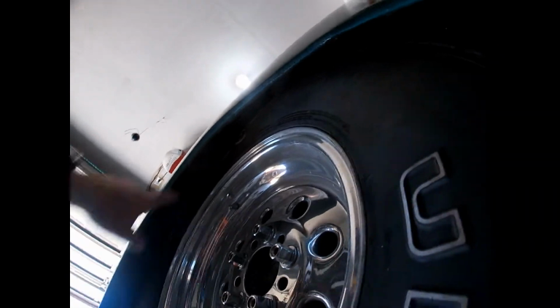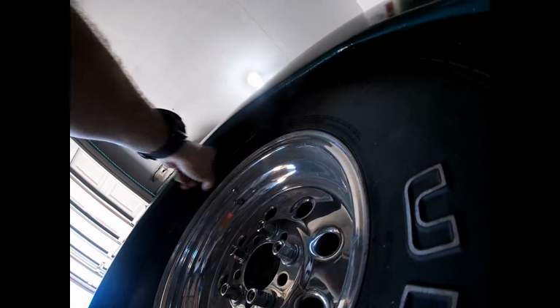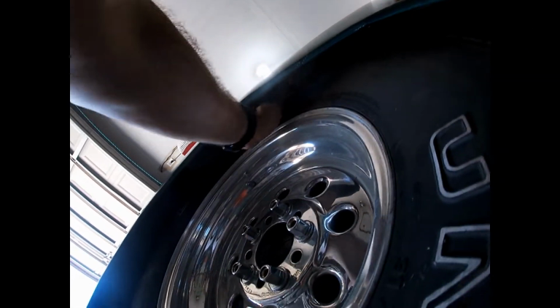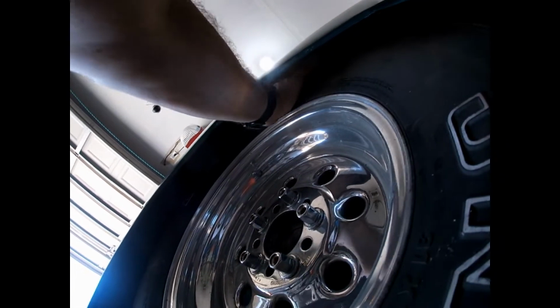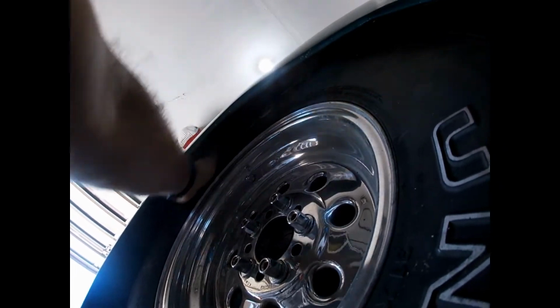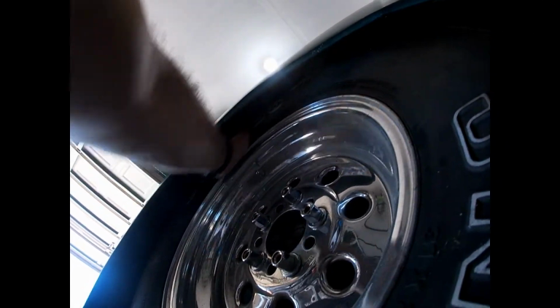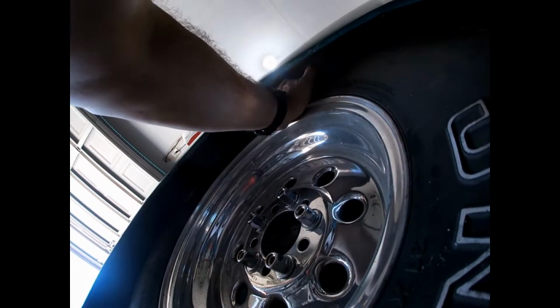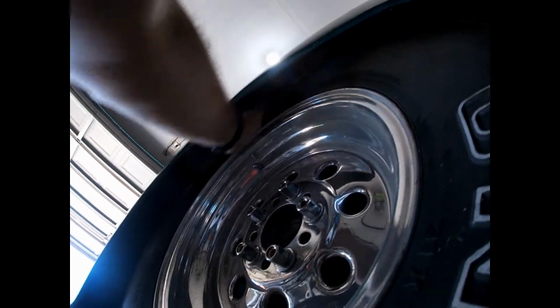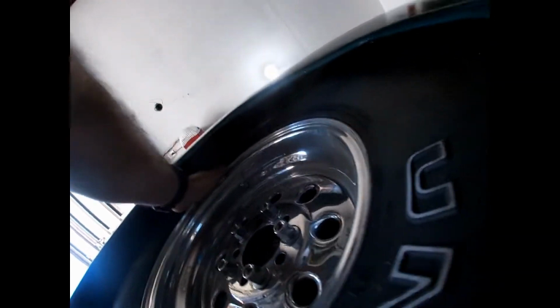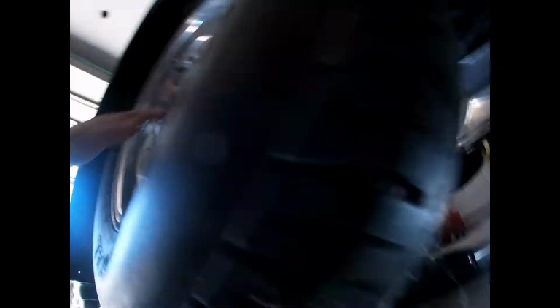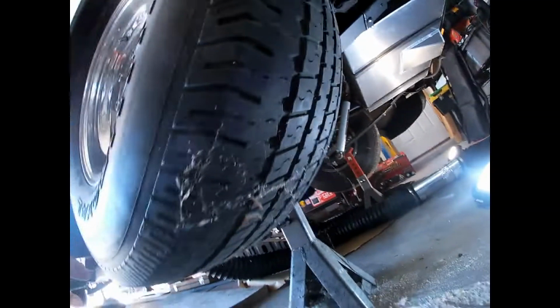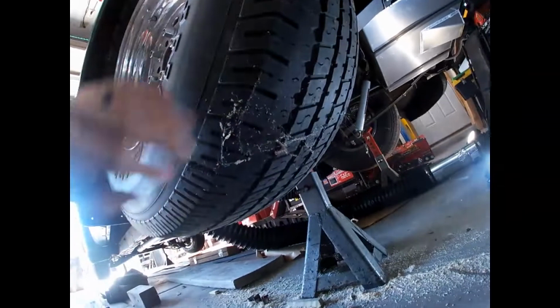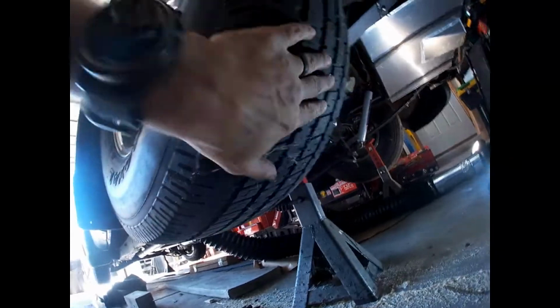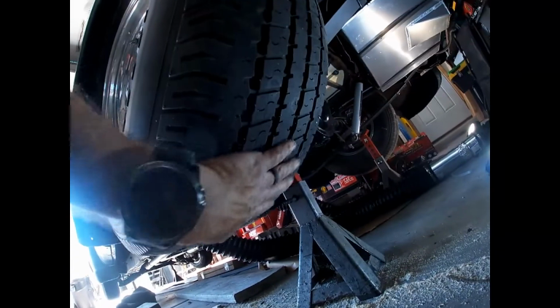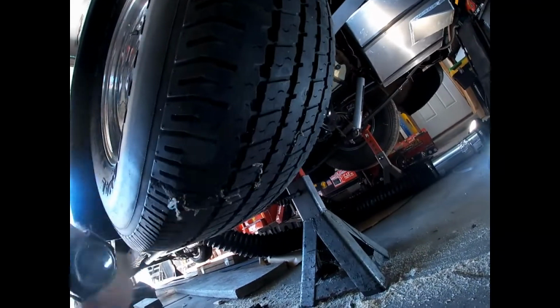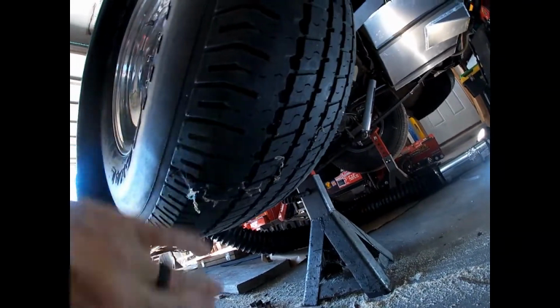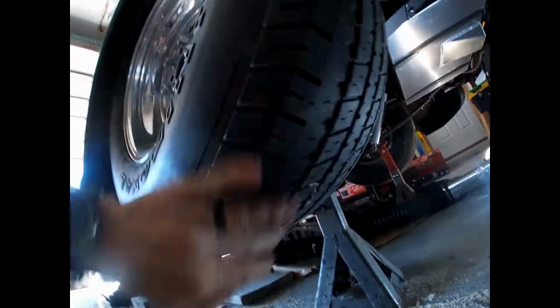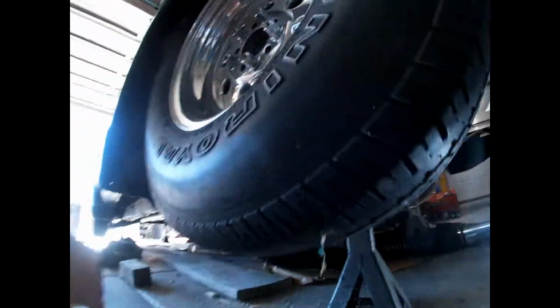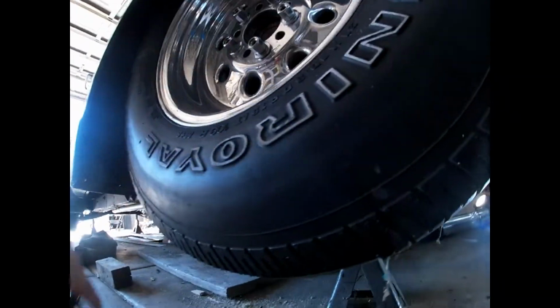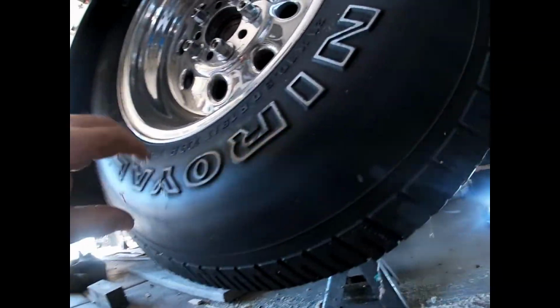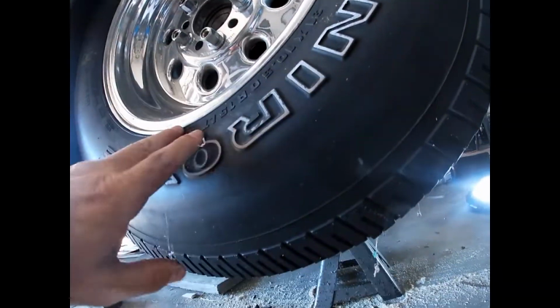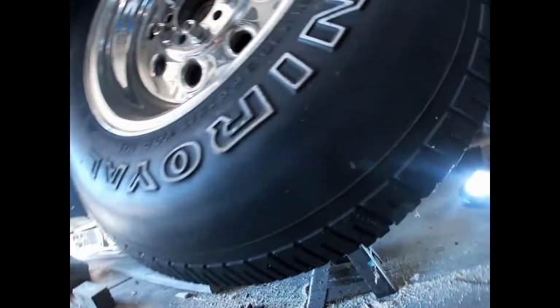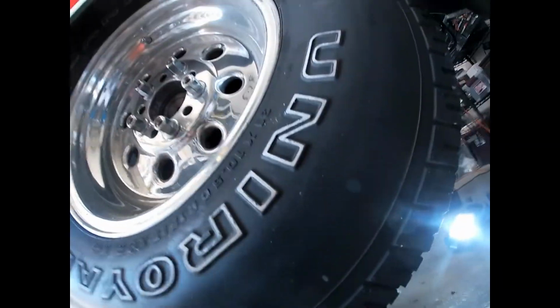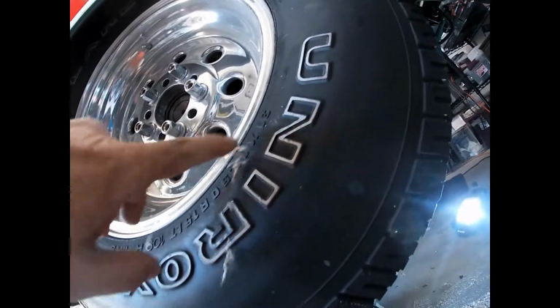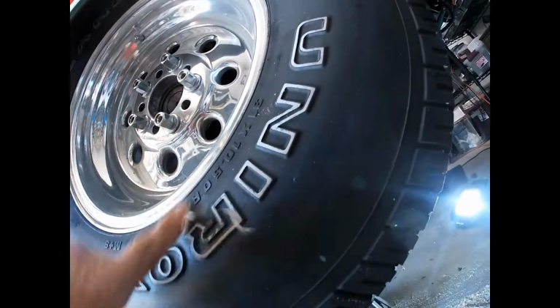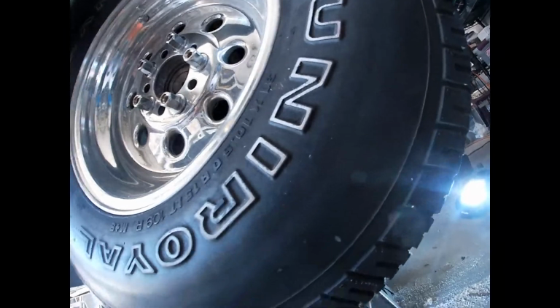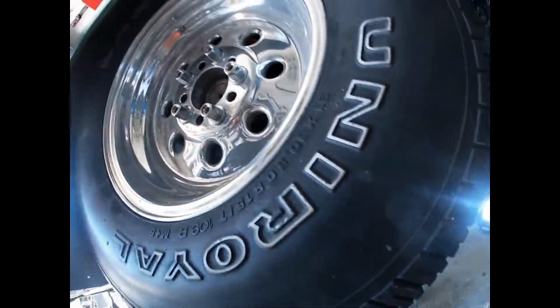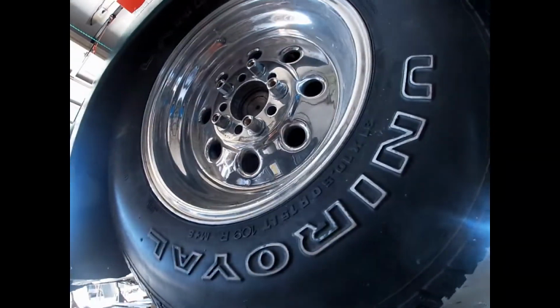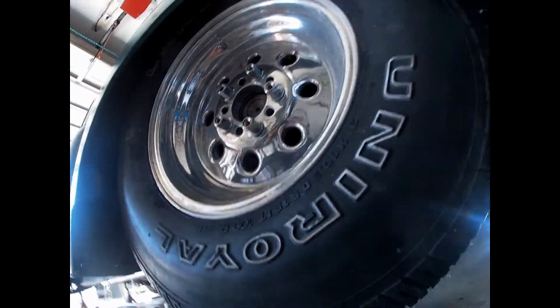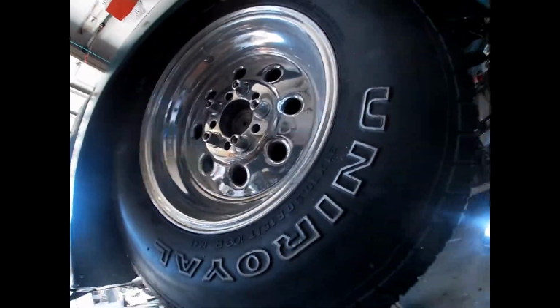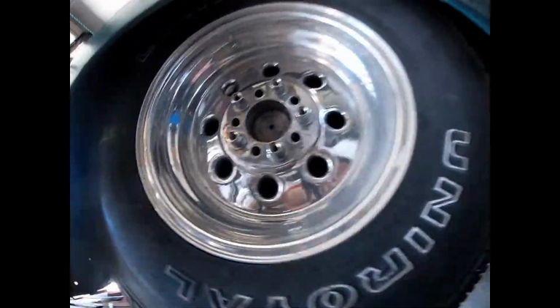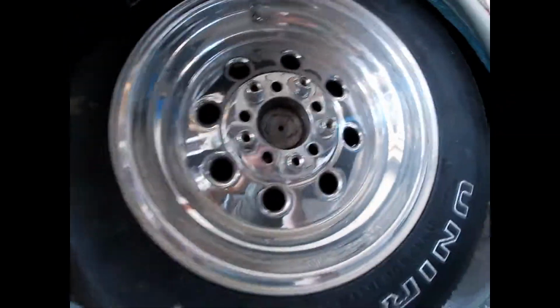You've got a lot of space up here — way more than I thought with these giant tires. 31 by 10.5 Weld drag lights.